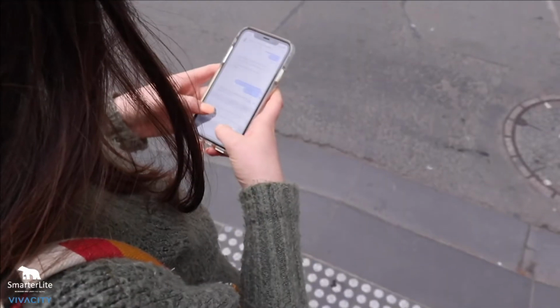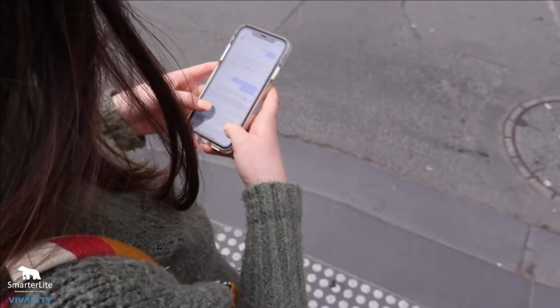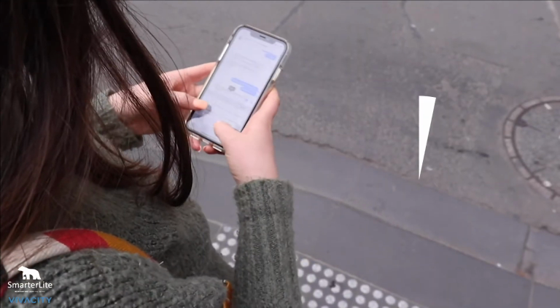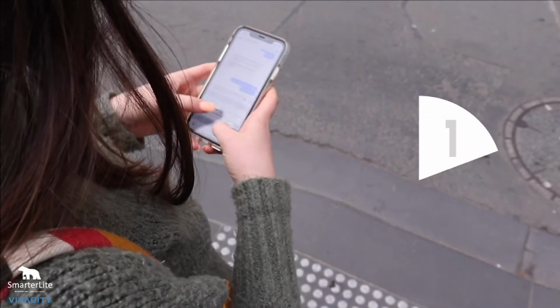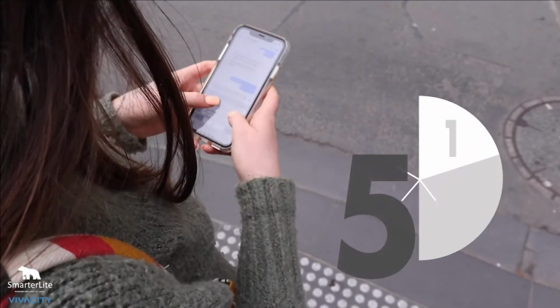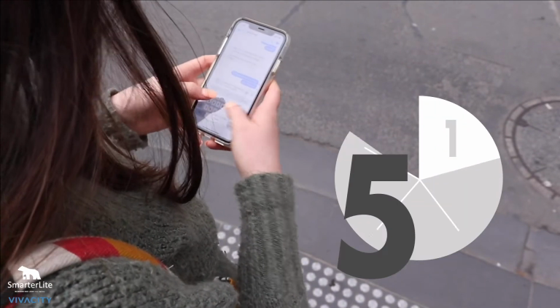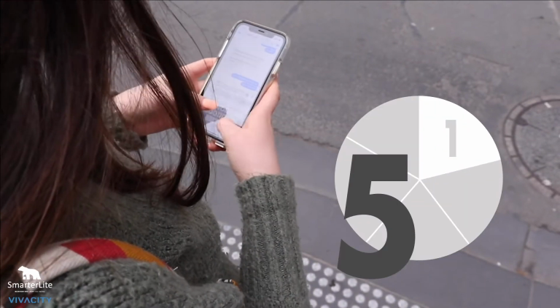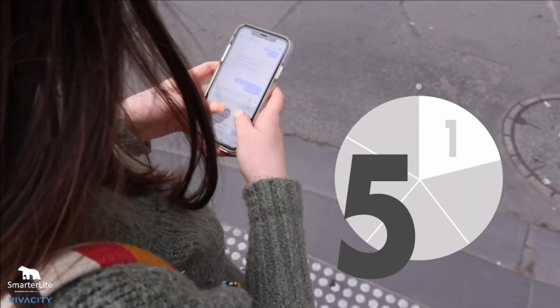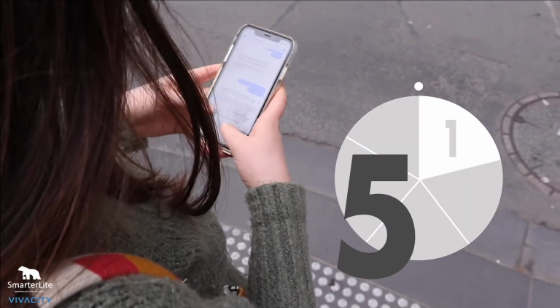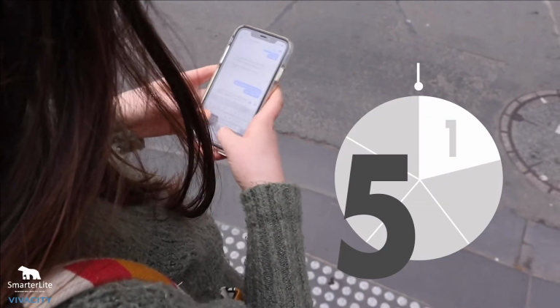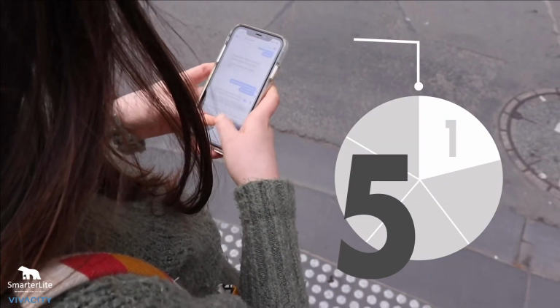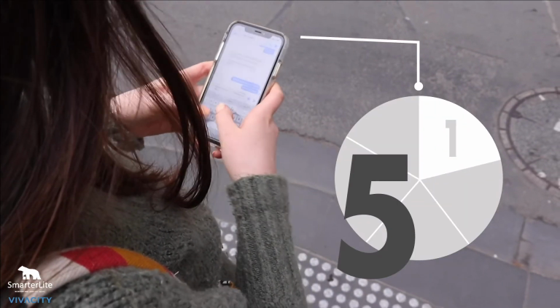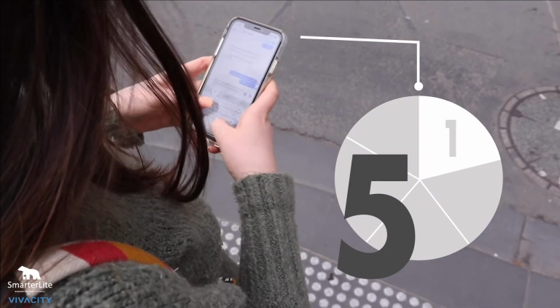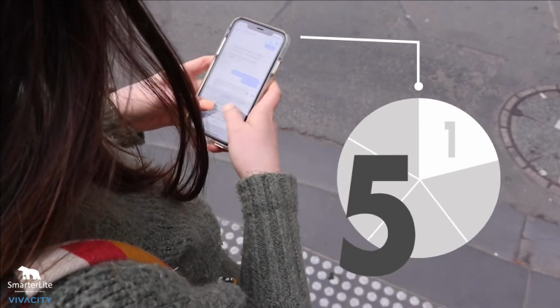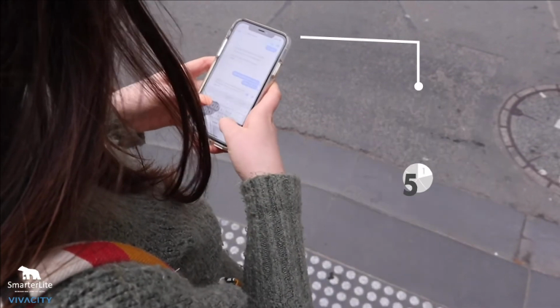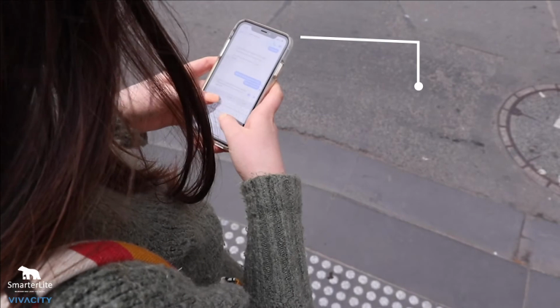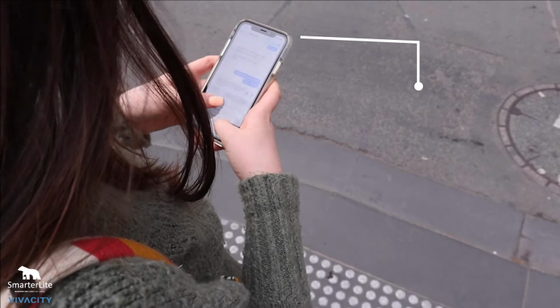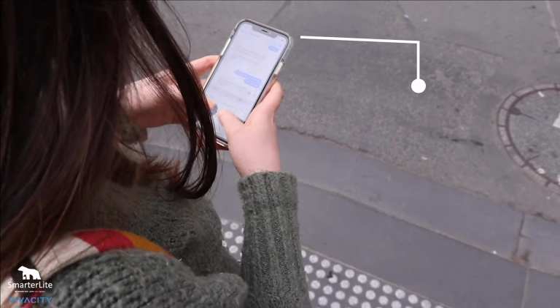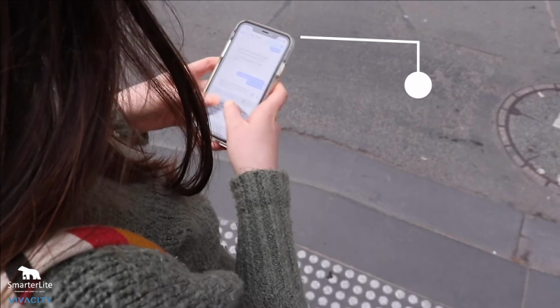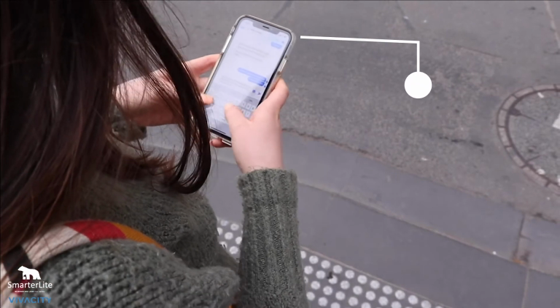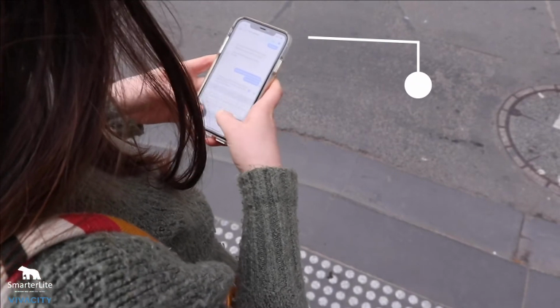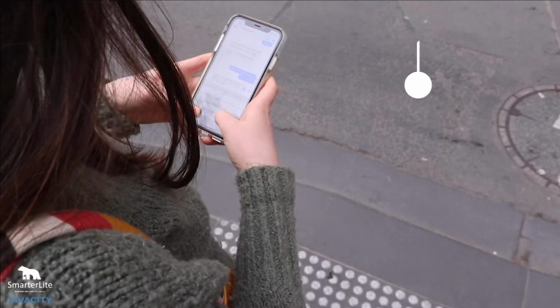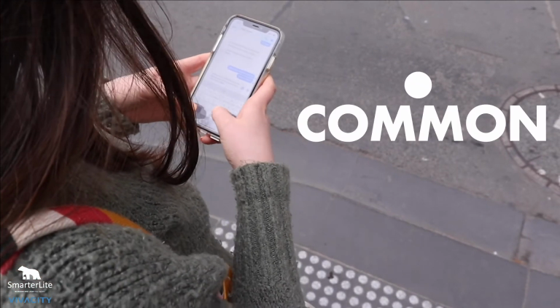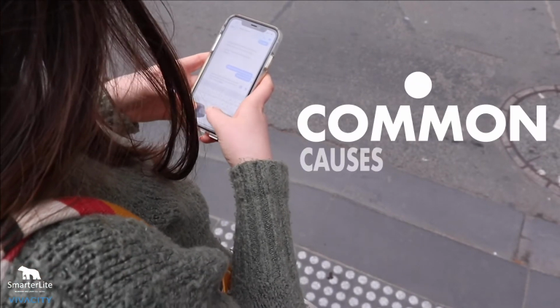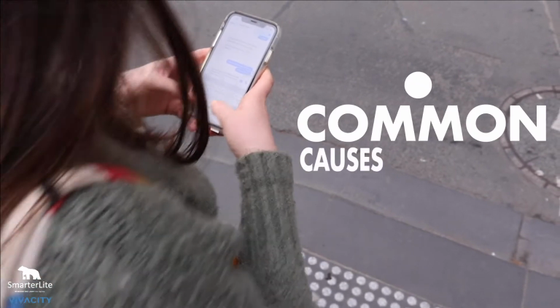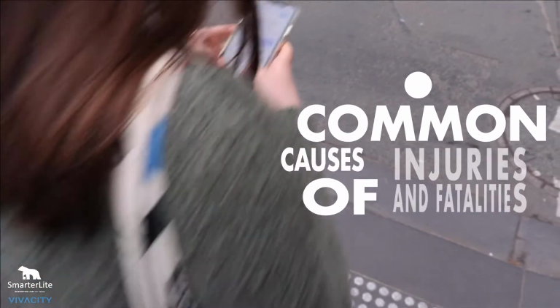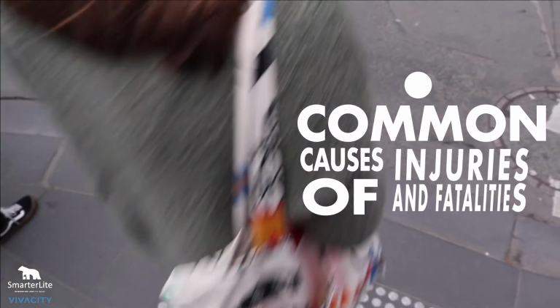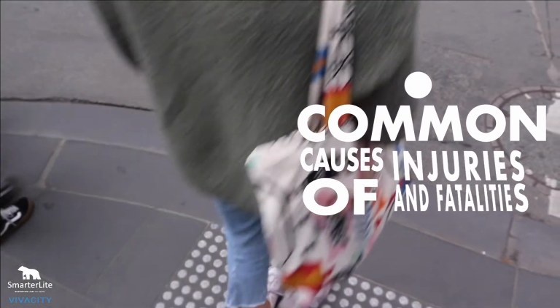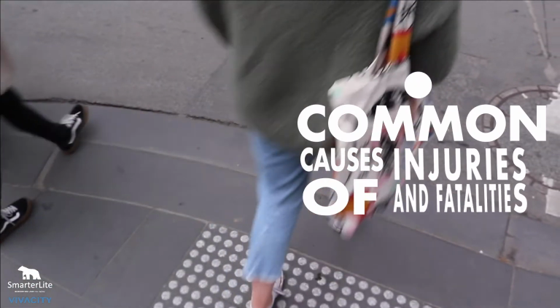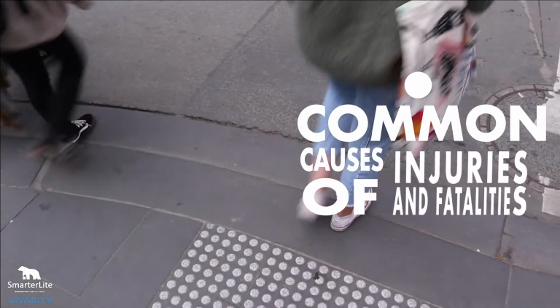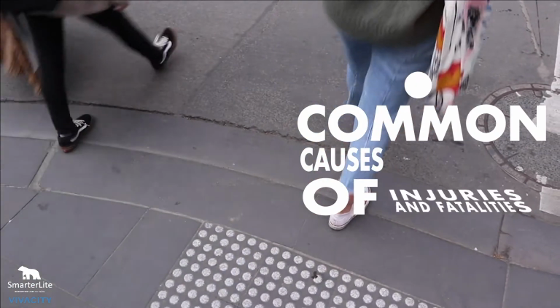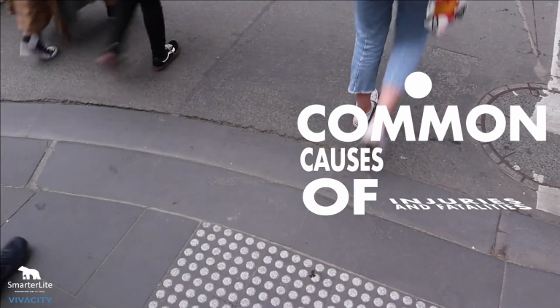One in five Melbournians are distracted by their phone while stepping onto the road, this becoming one of the most common causes of injuries and fatalities at intersections.